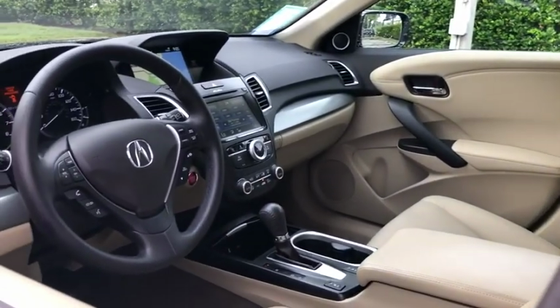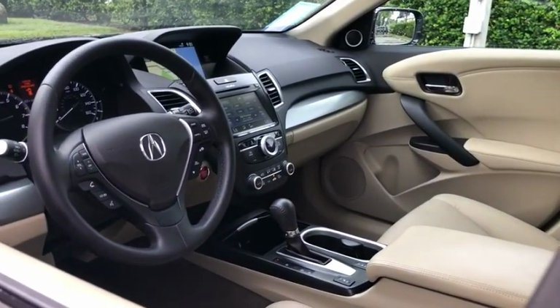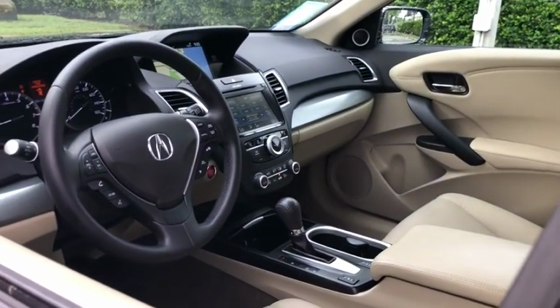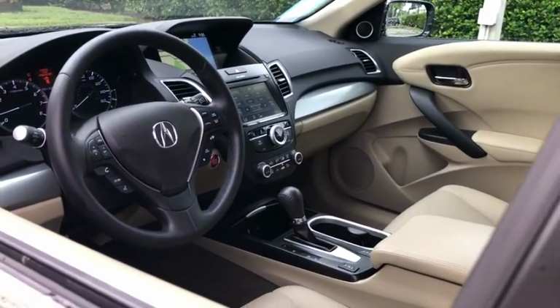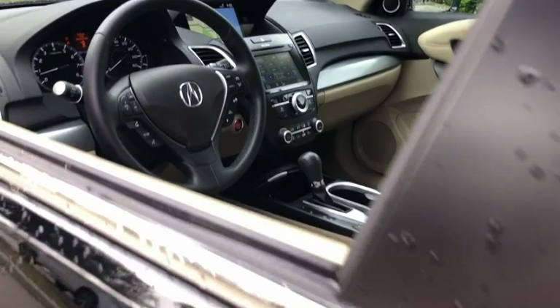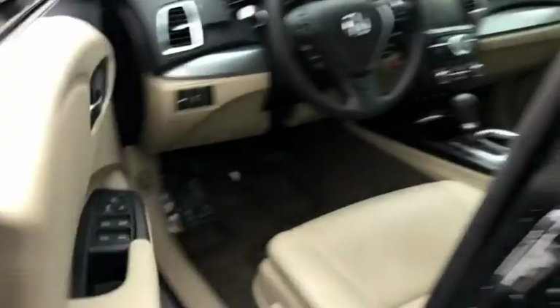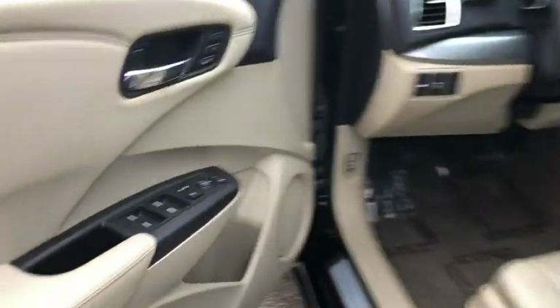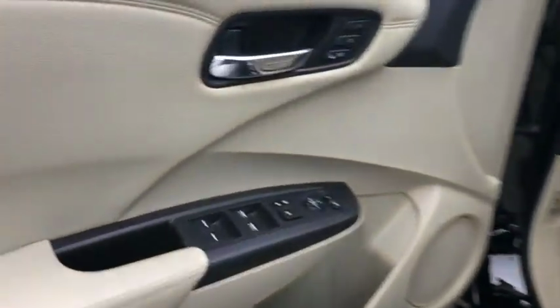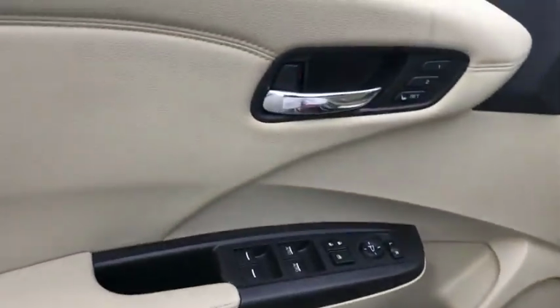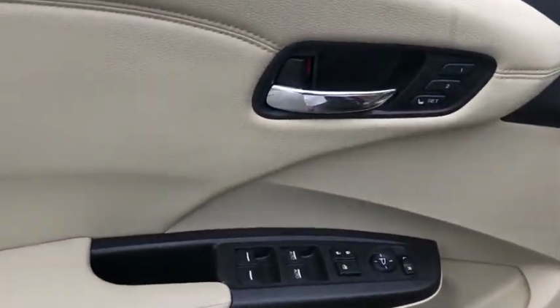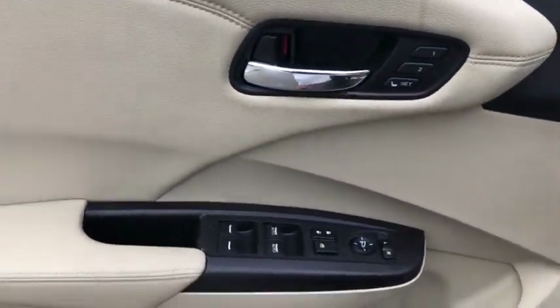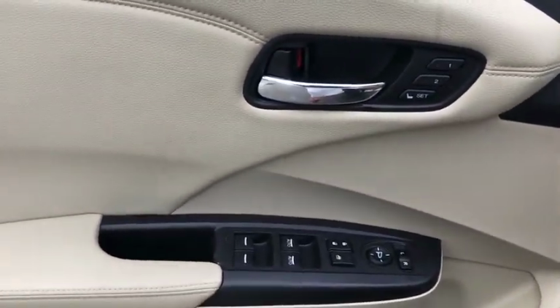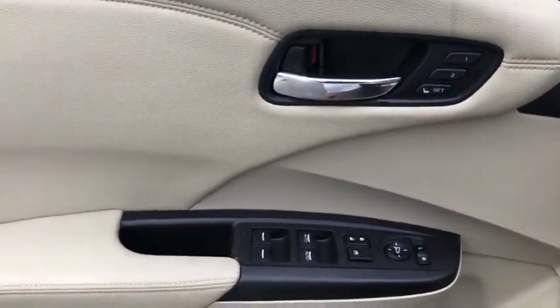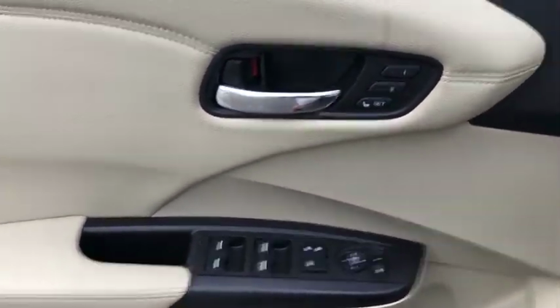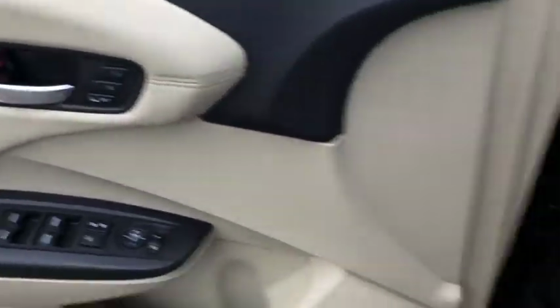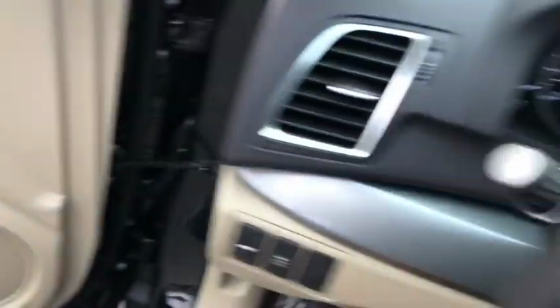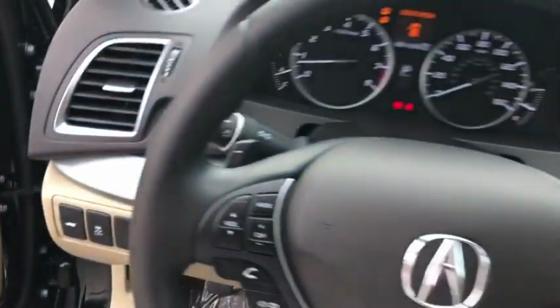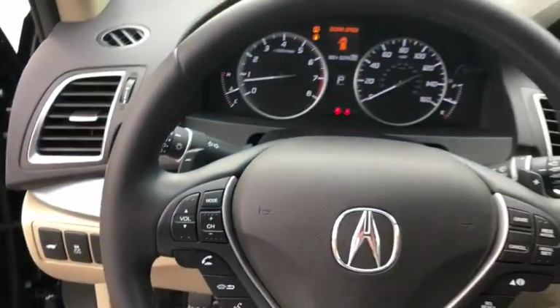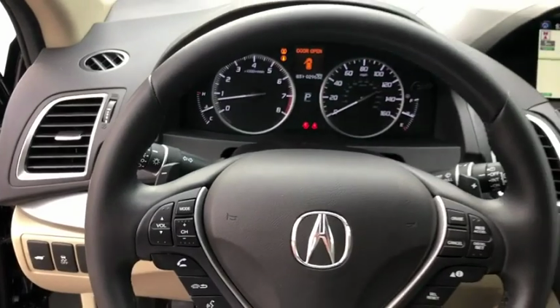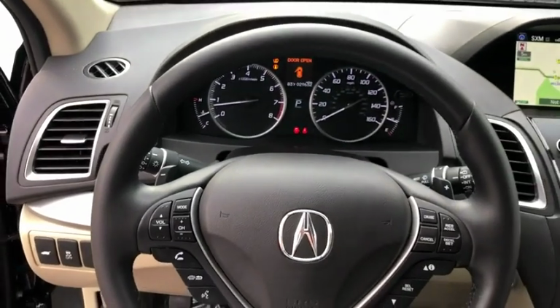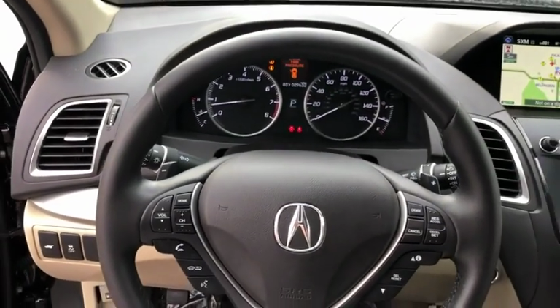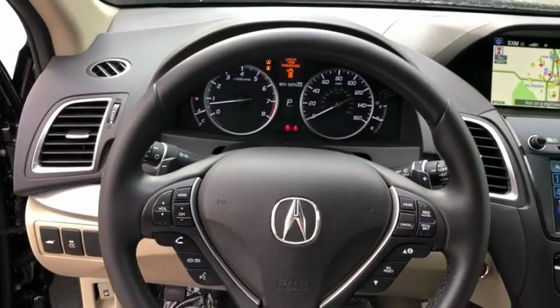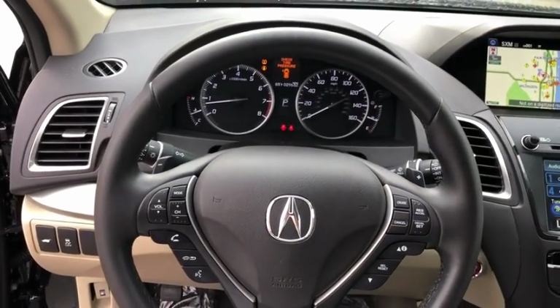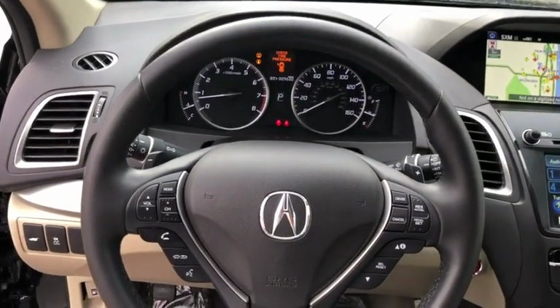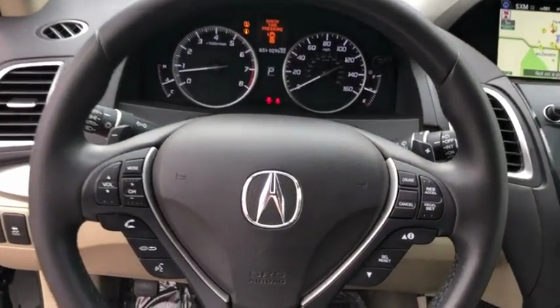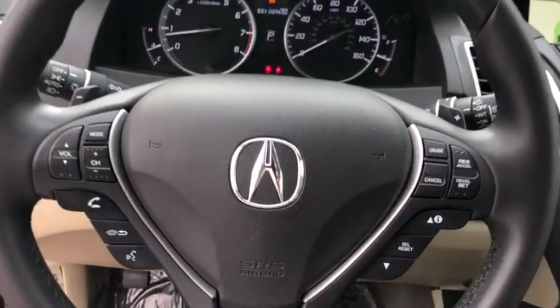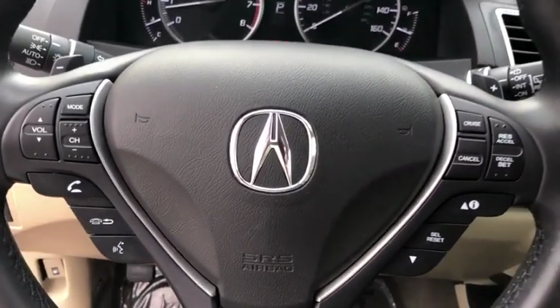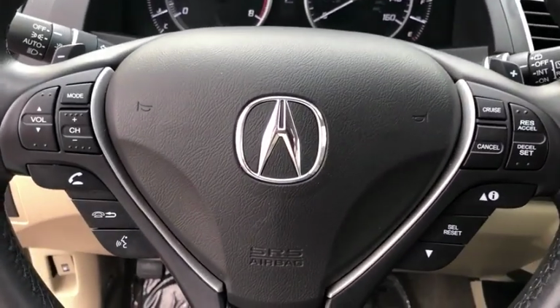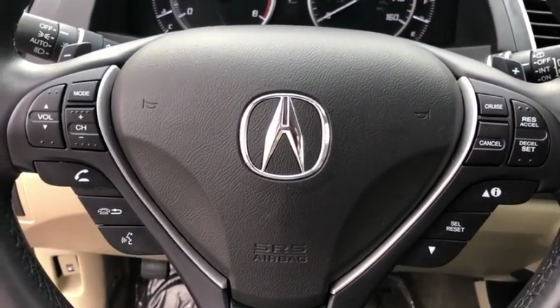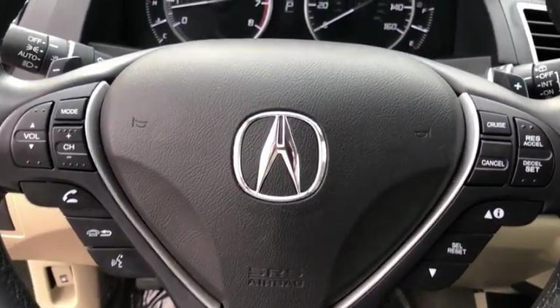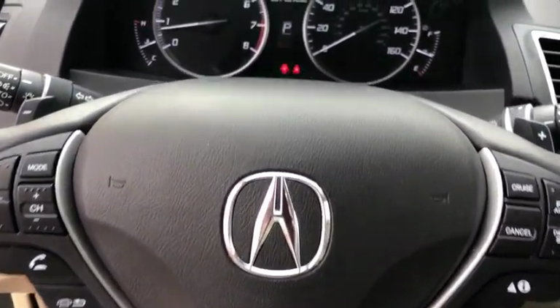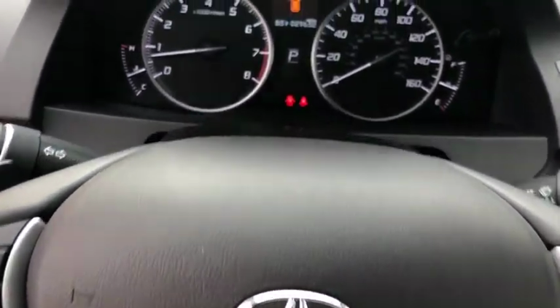Power windows, CD player, electronic stability control, rear window defroster, heated front seats, security system, trip computer, compass, power moonroof, brake assist, remote keyless entry.